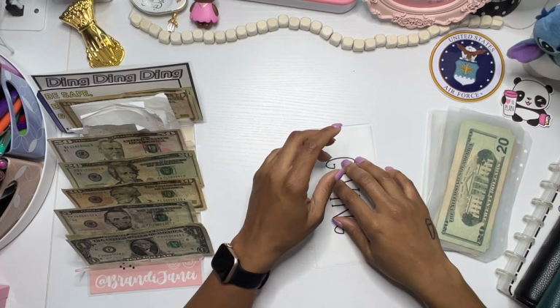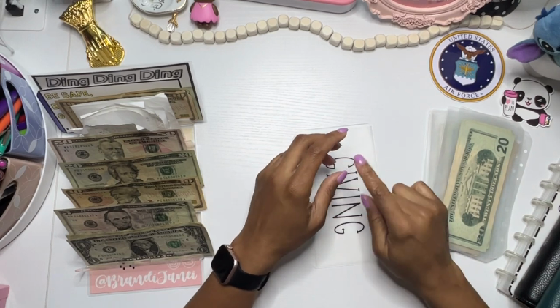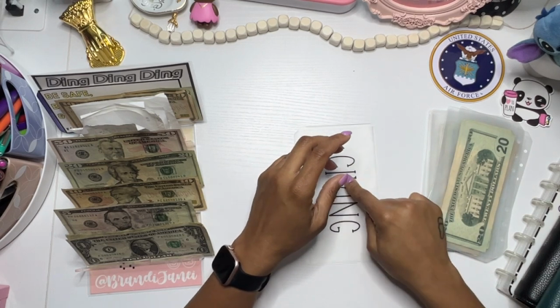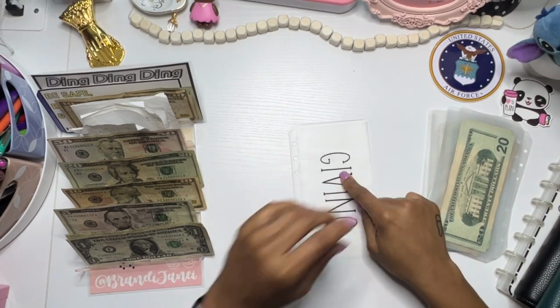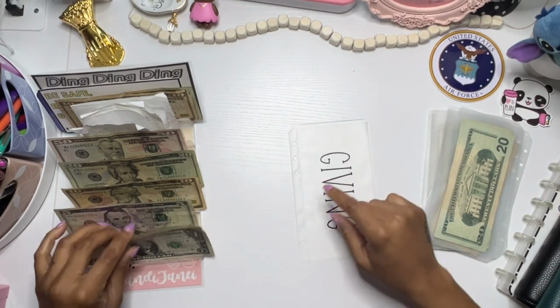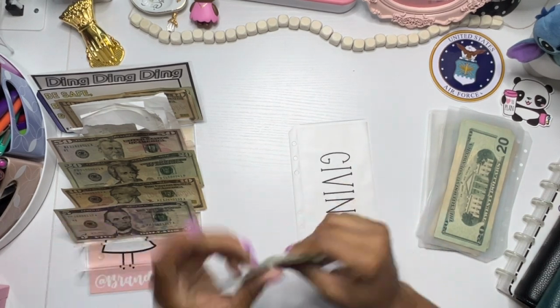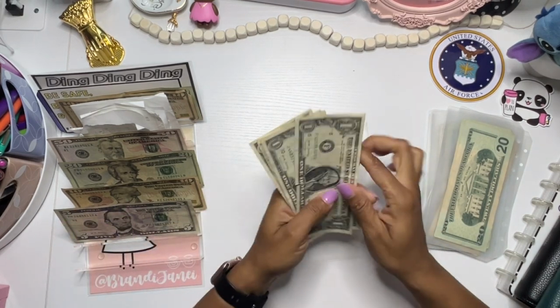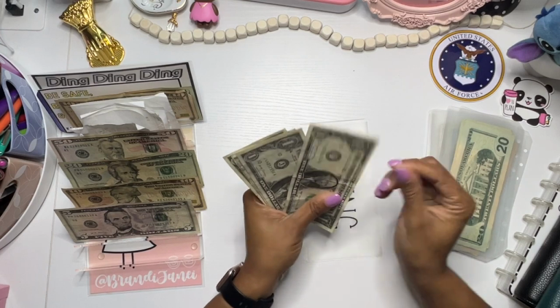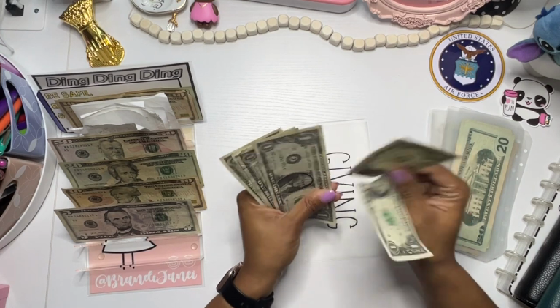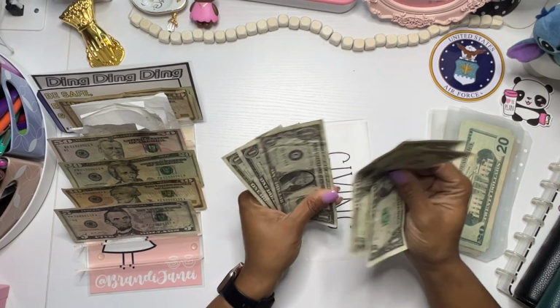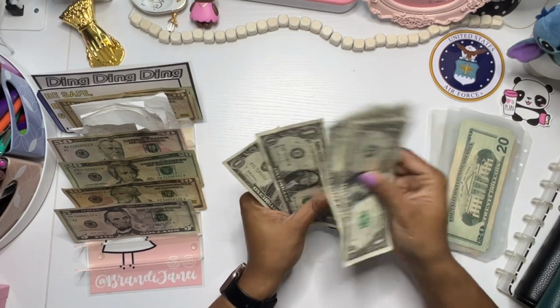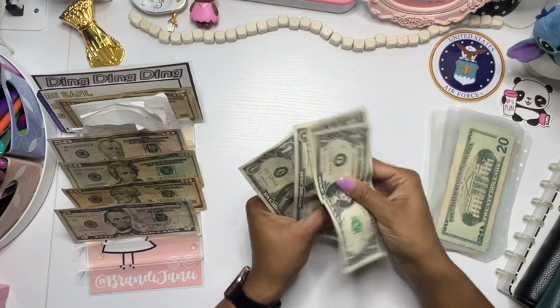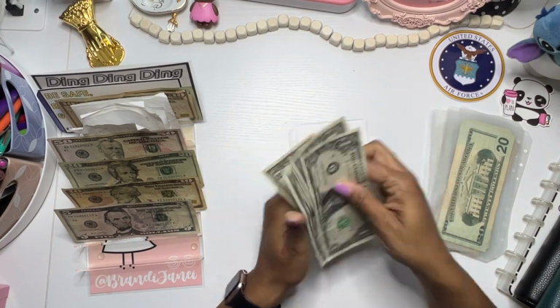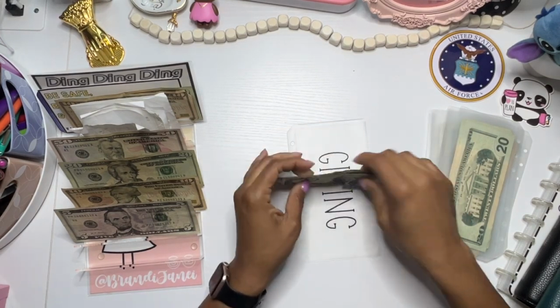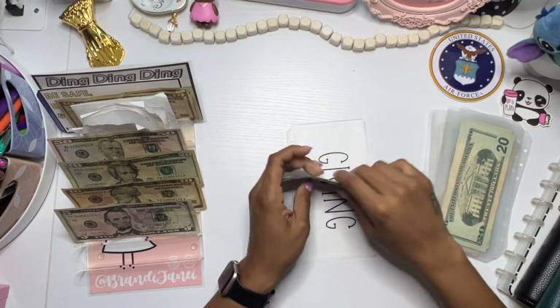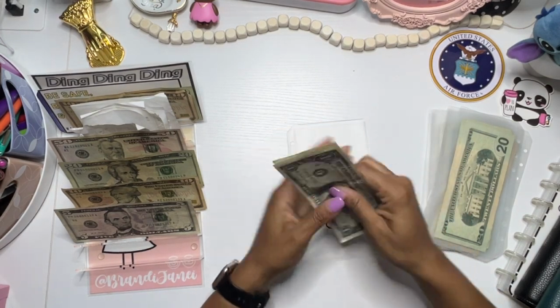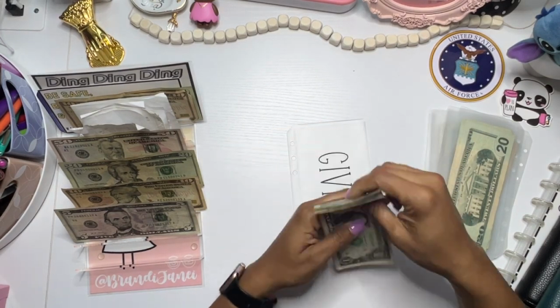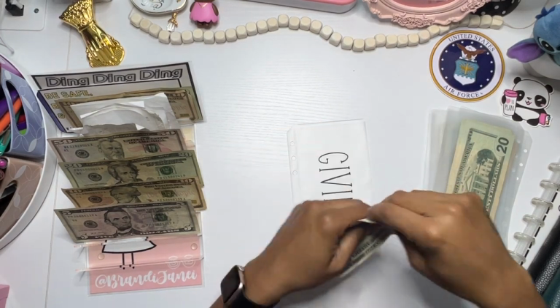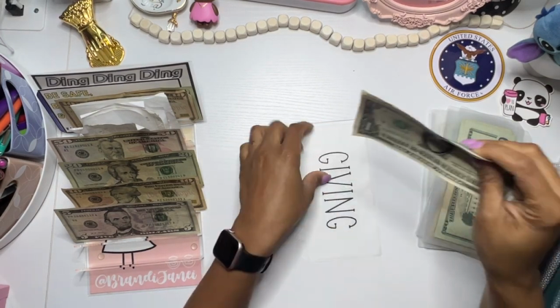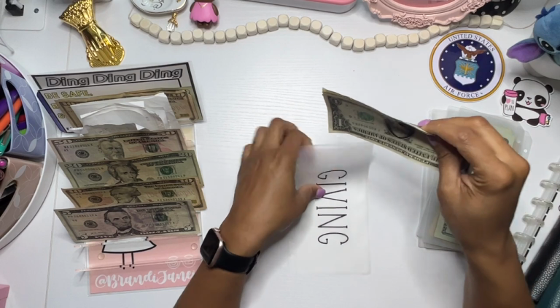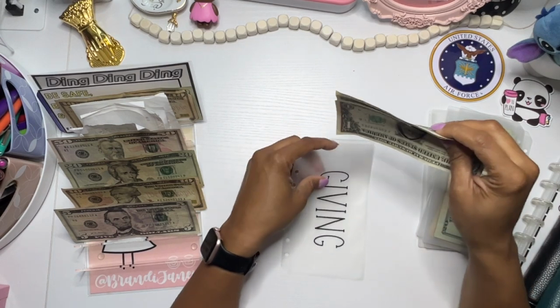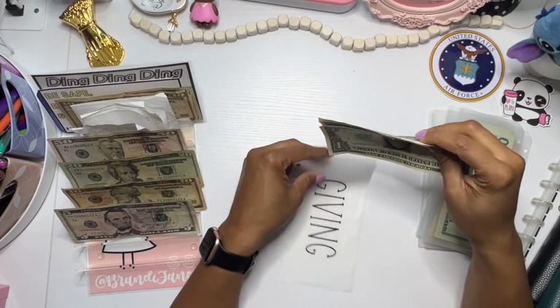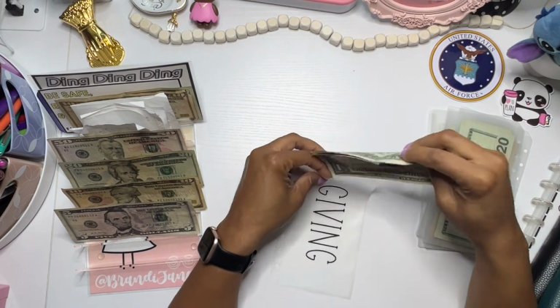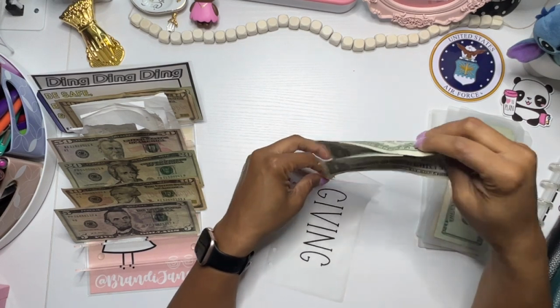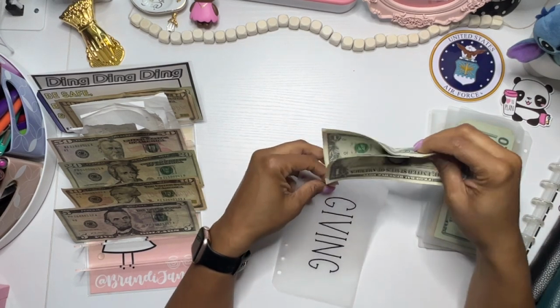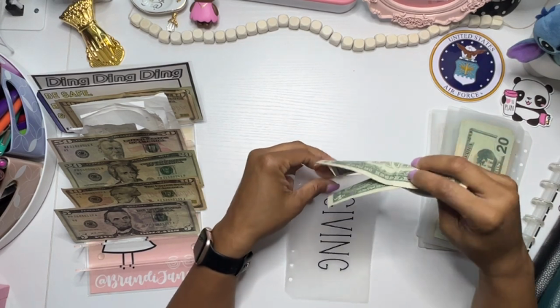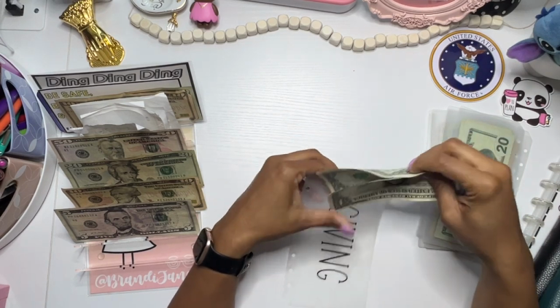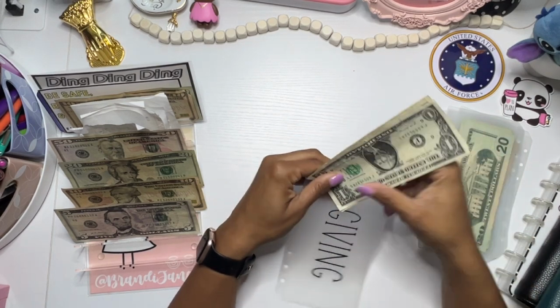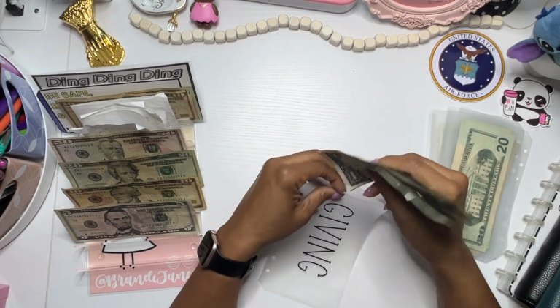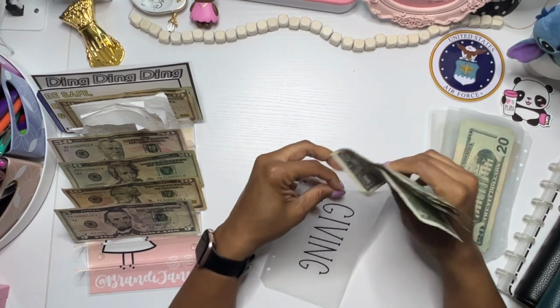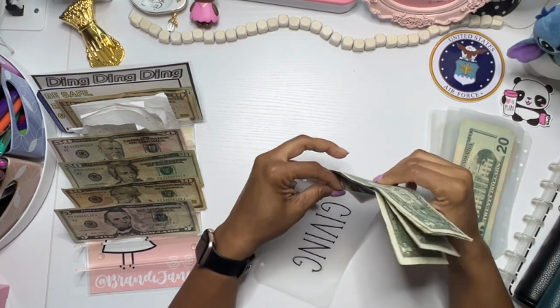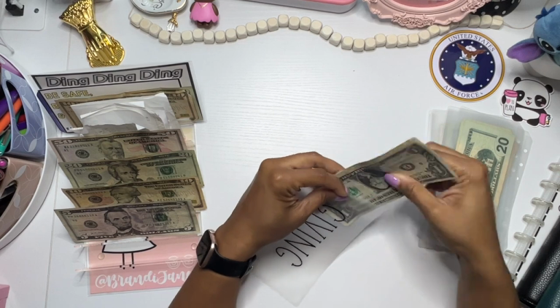Giving is going to get $5. Perfect. Alright, and so that is my wallet.